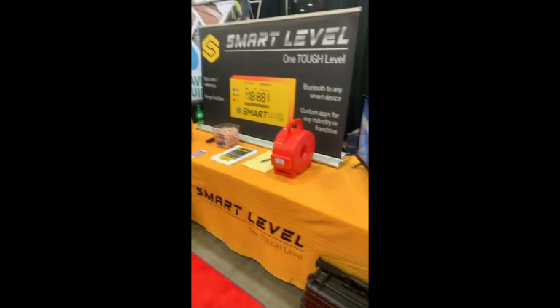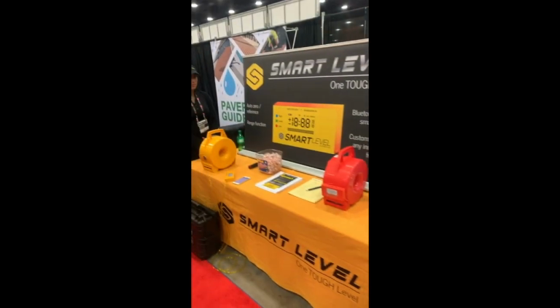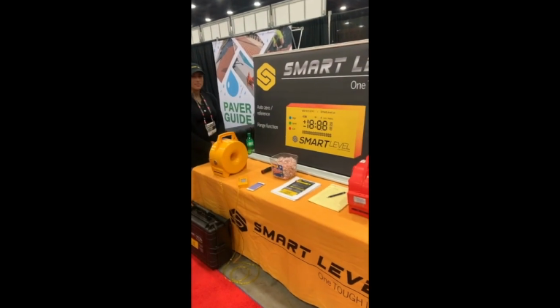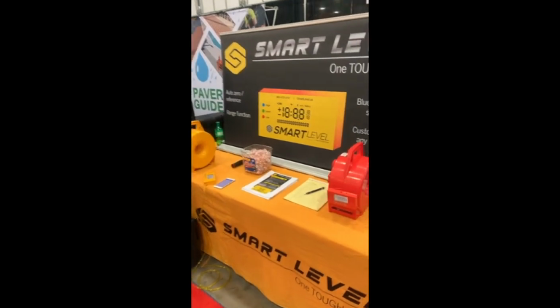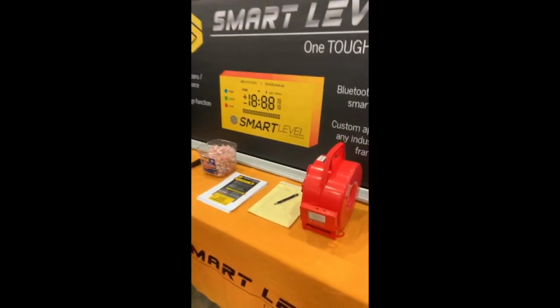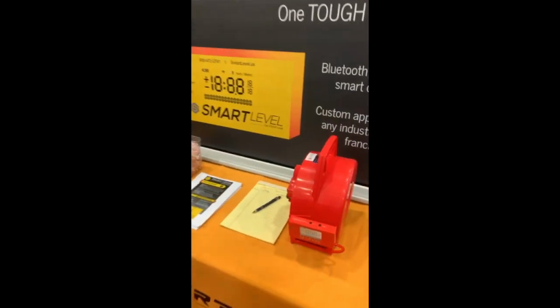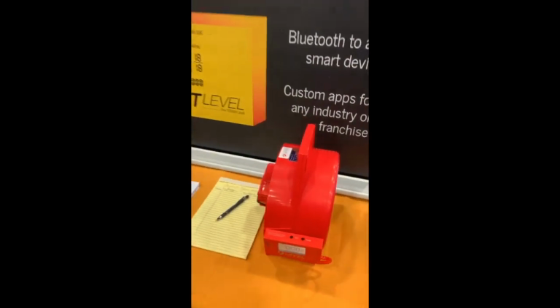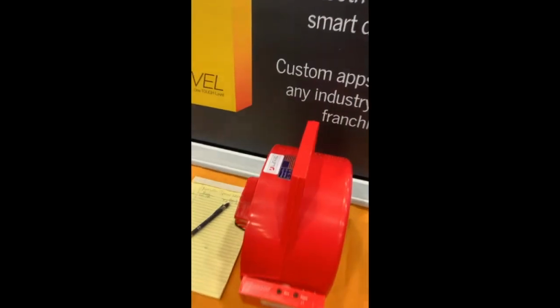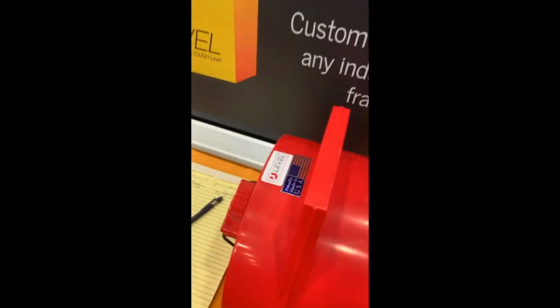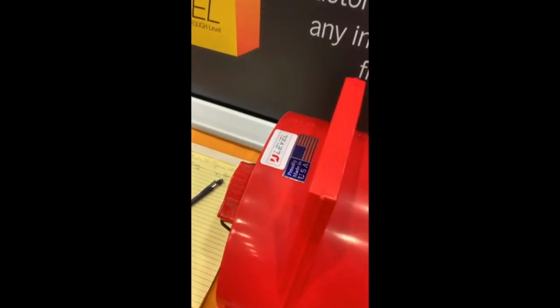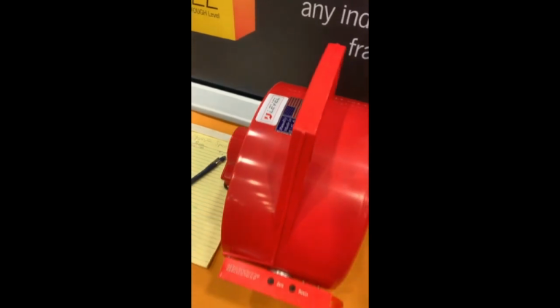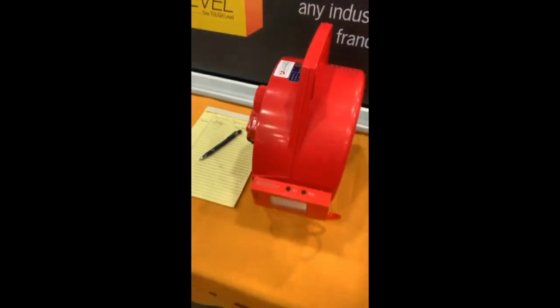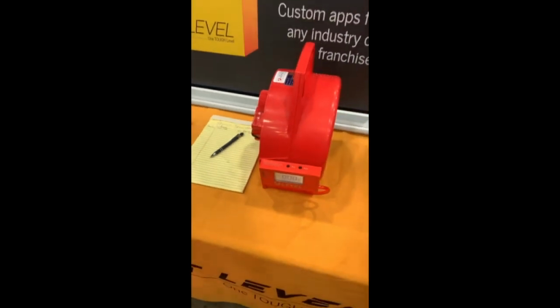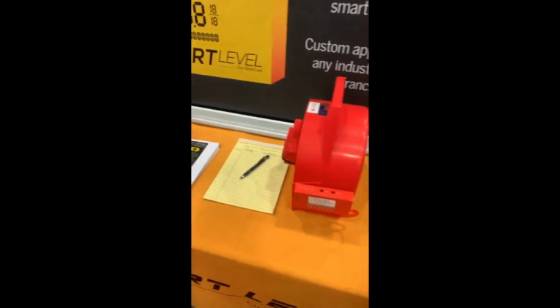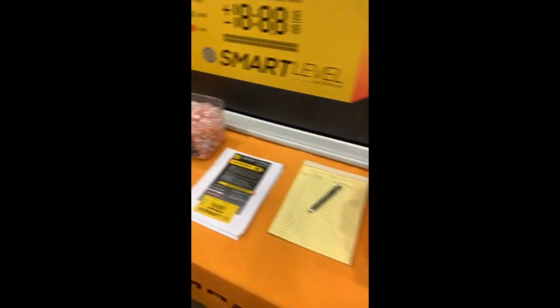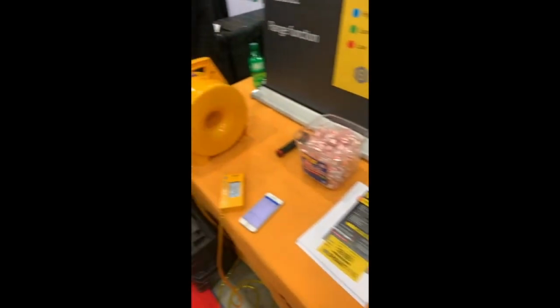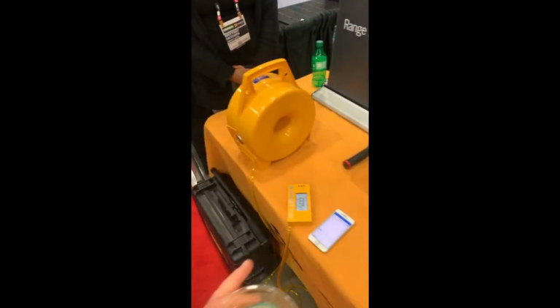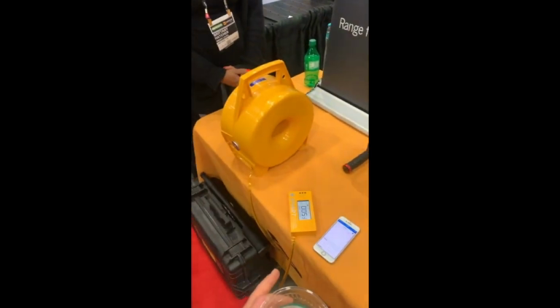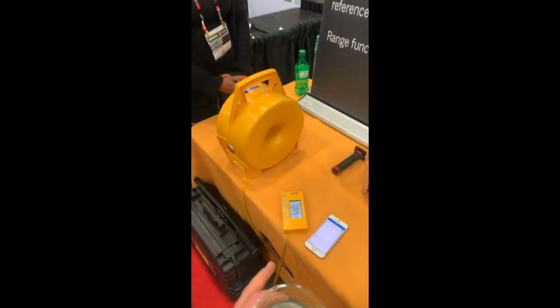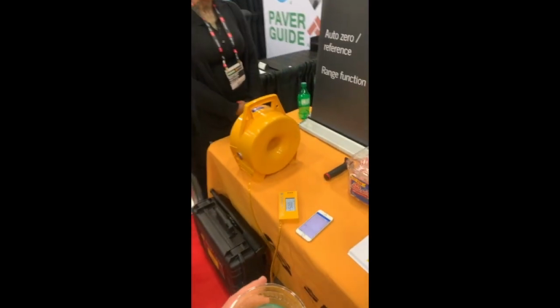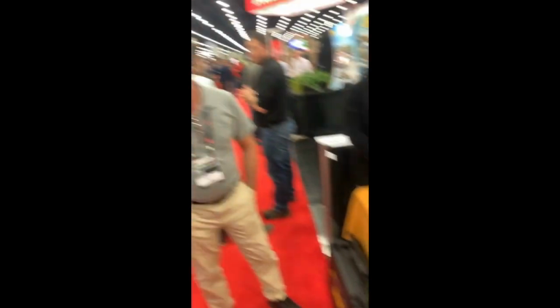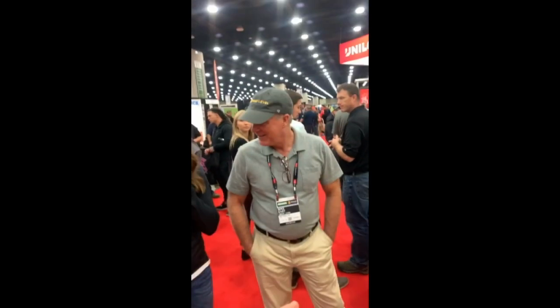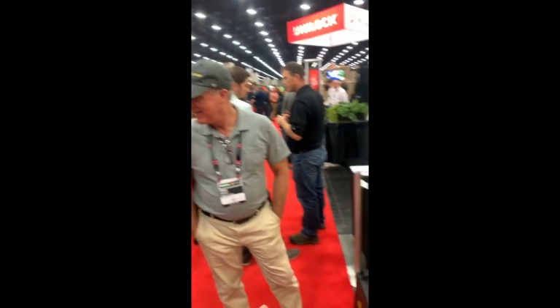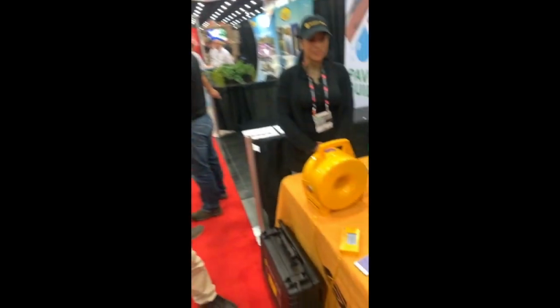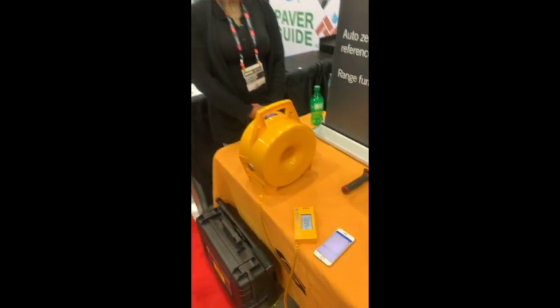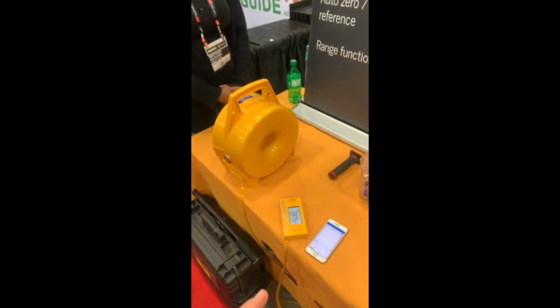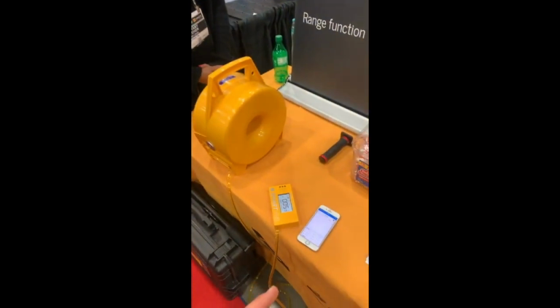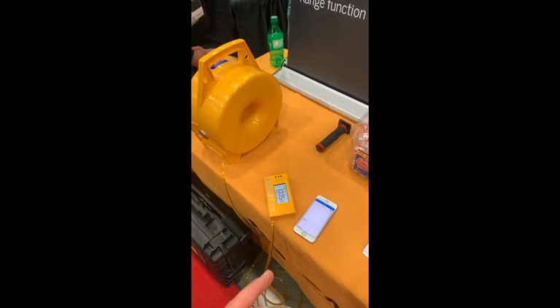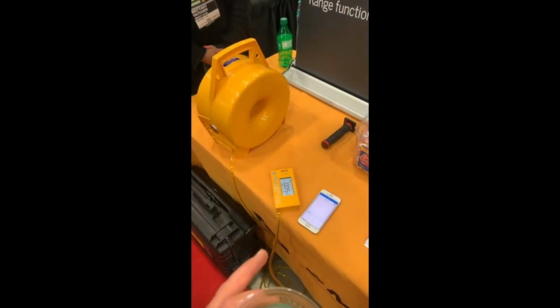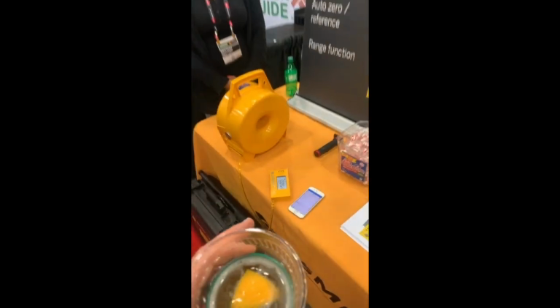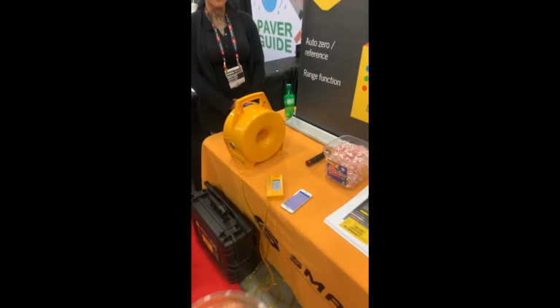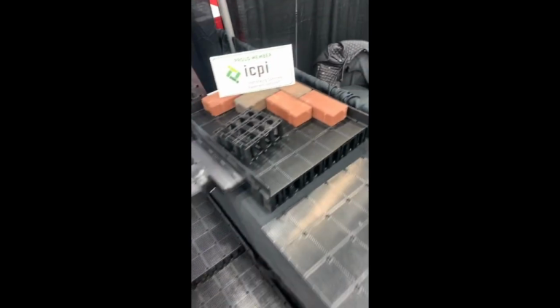Here at the Smart Level booth — as you folks know, we have that and a Zip Level. We'll be posting a full review on those at some point. It's $700, field-repairable, which this gentleman just gave me the crash course on how to do — super easy and super awesome.